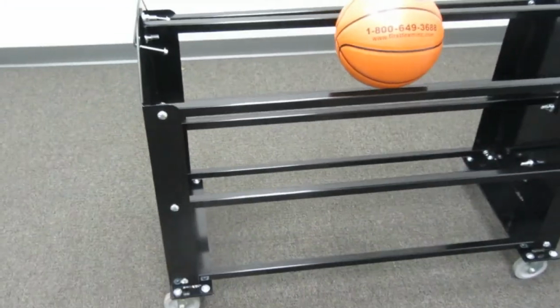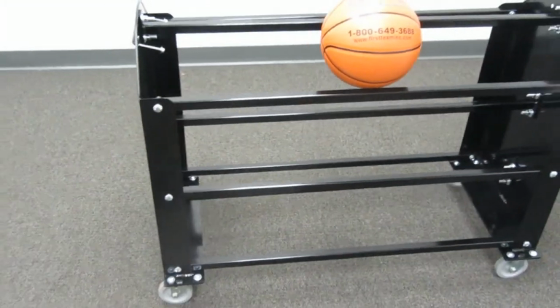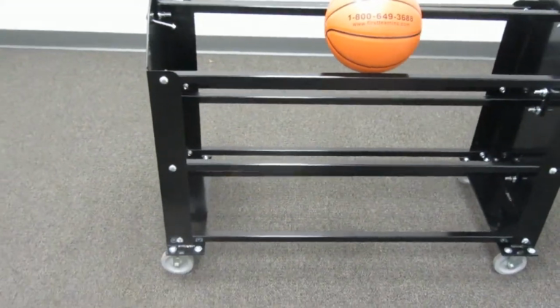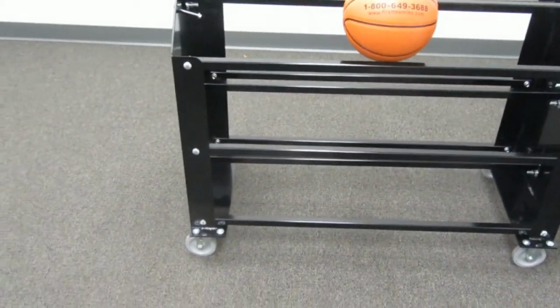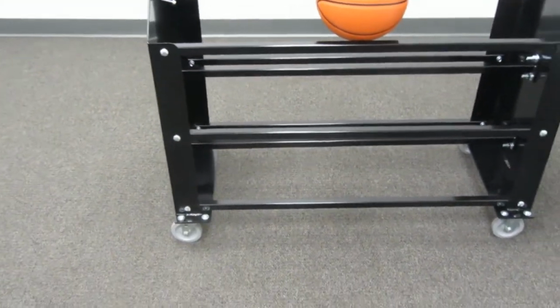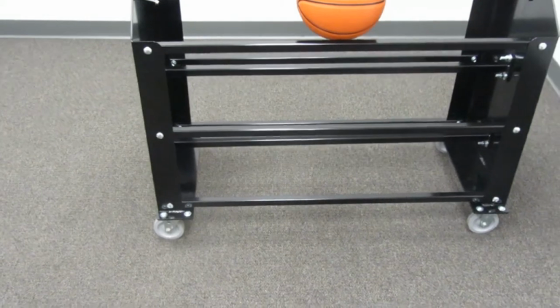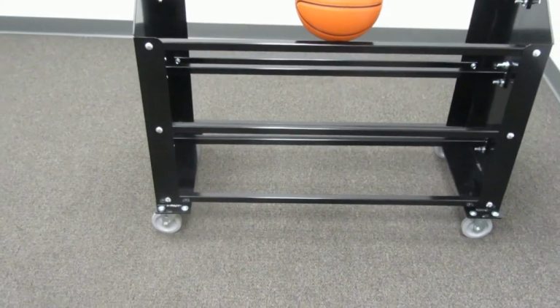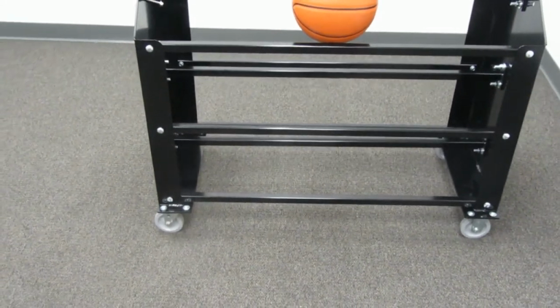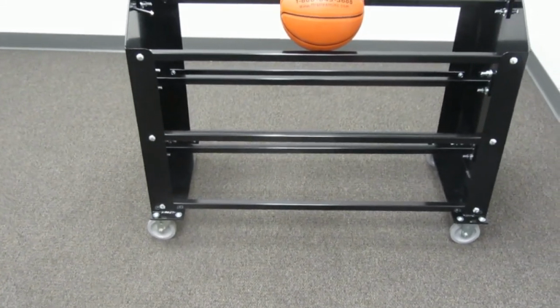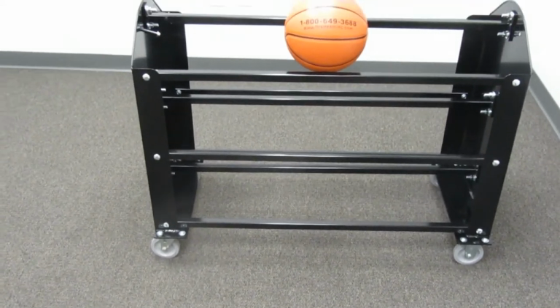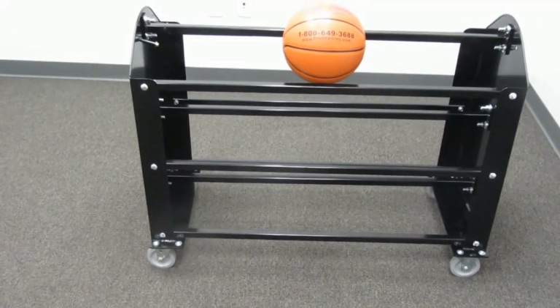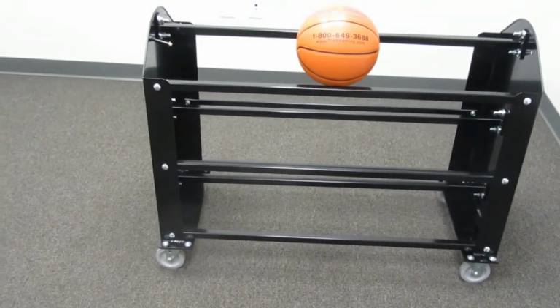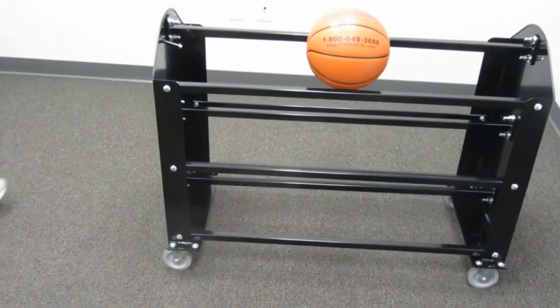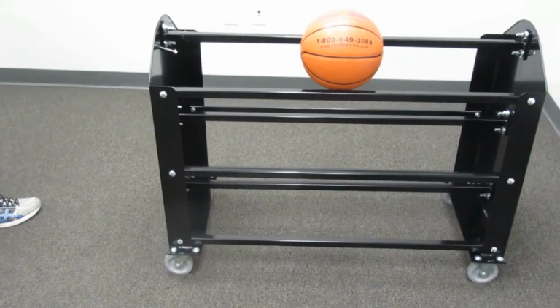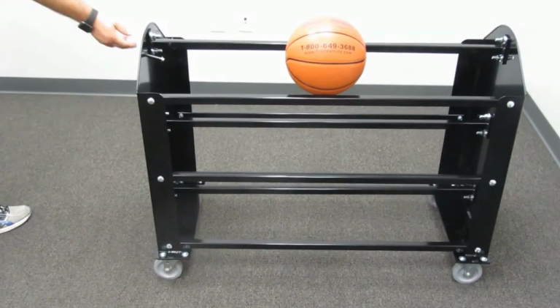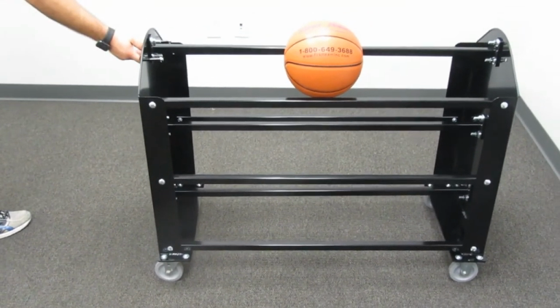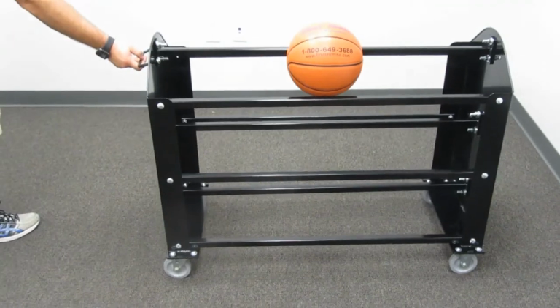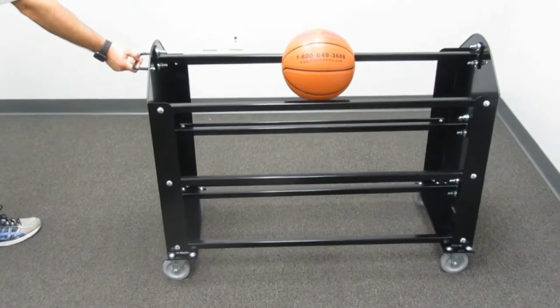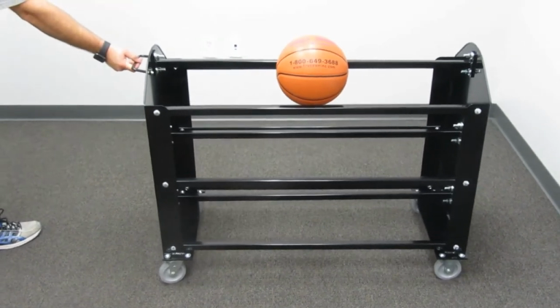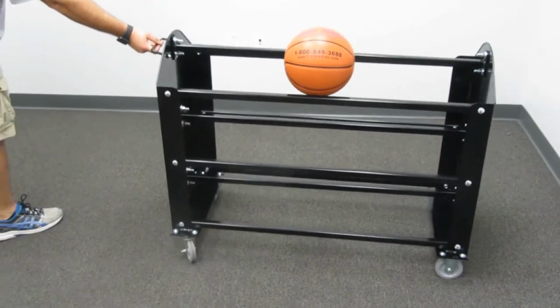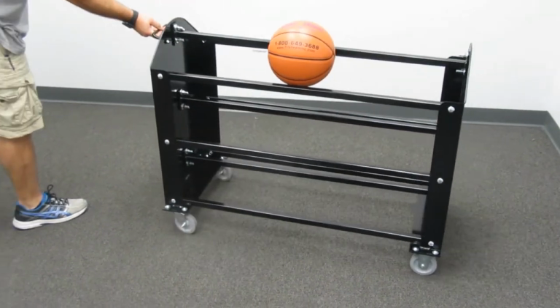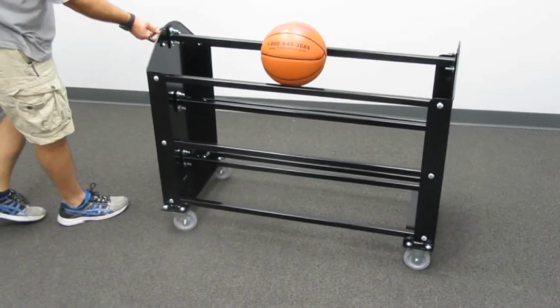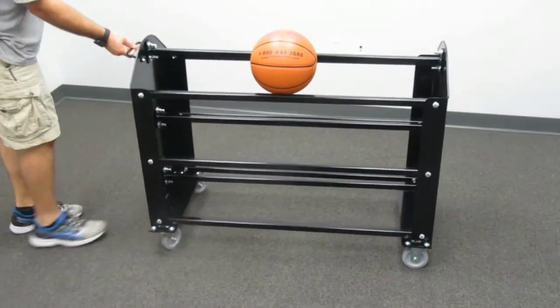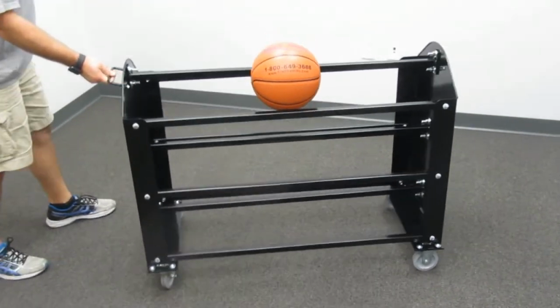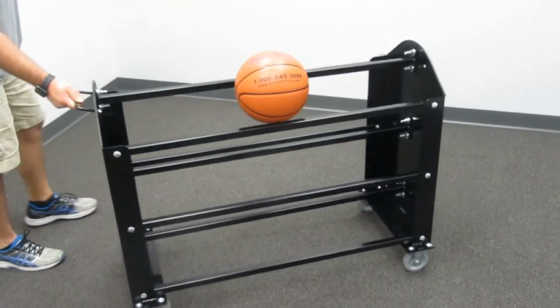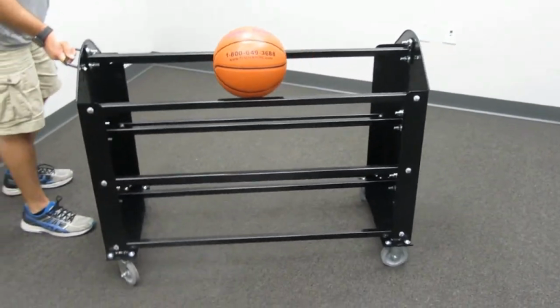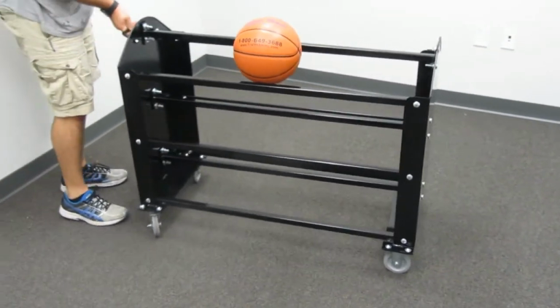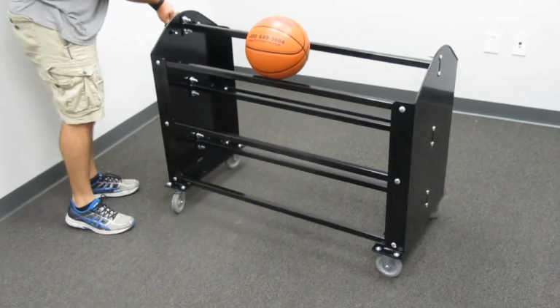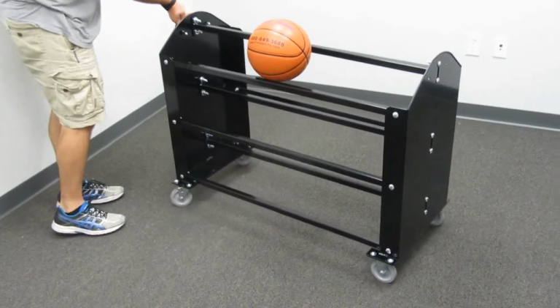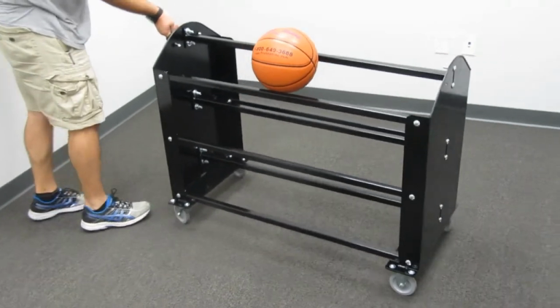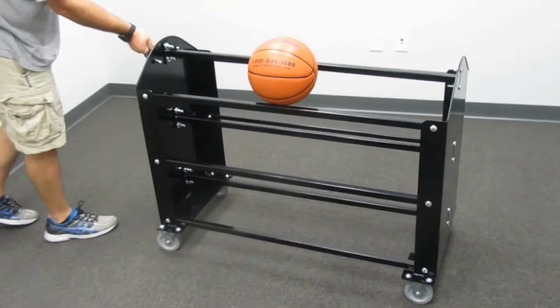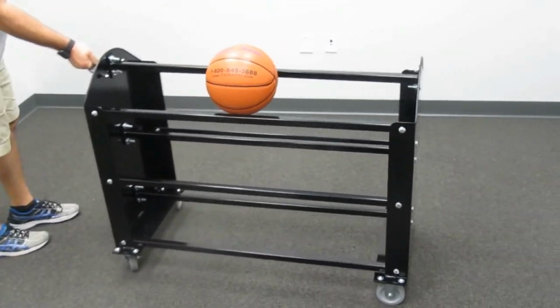It comes with large wheels on the bottom for easy rolling. The front two wheels are swivel casters, the back two are rigid, for easy transport with extra large wheels on the bottom.